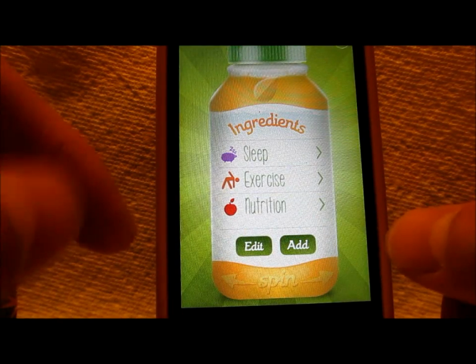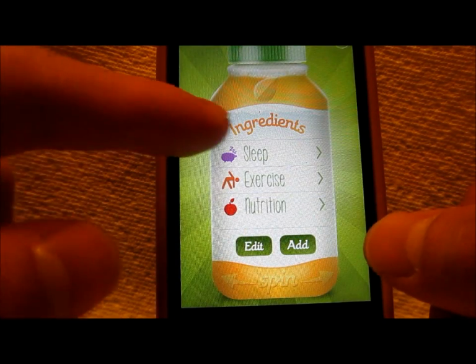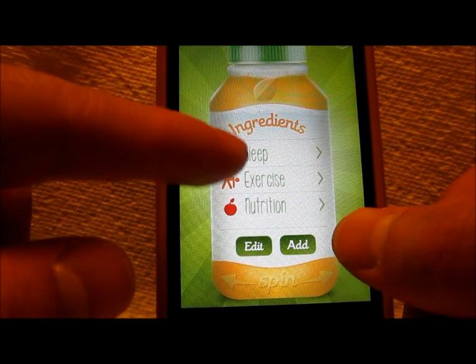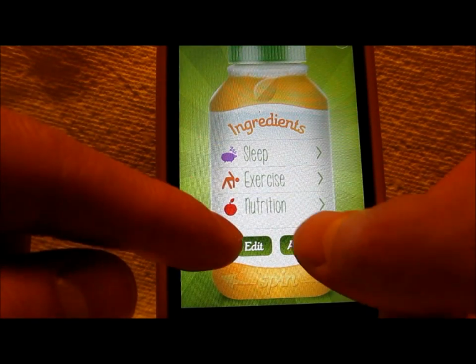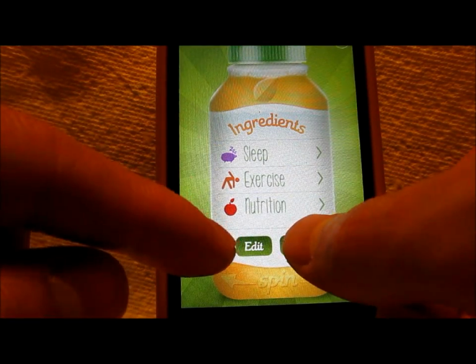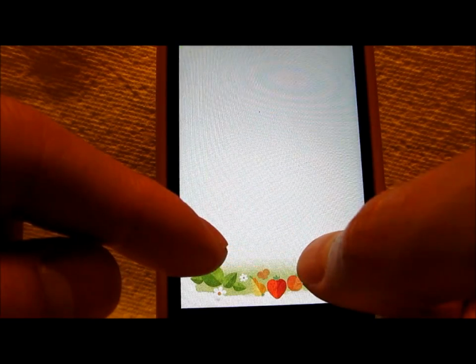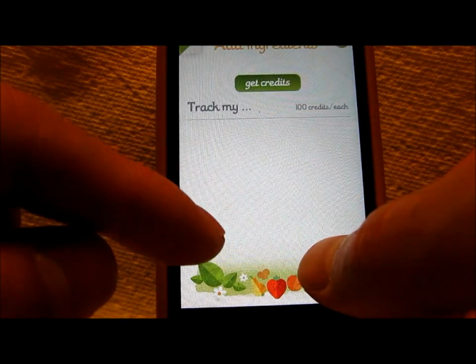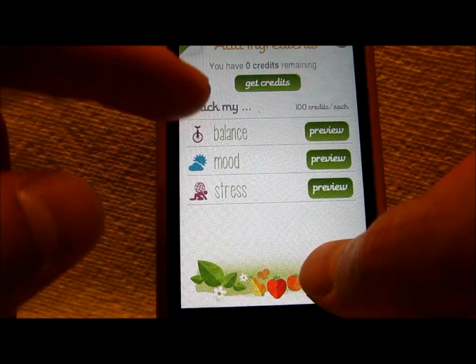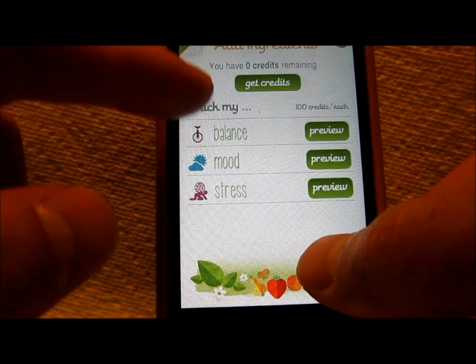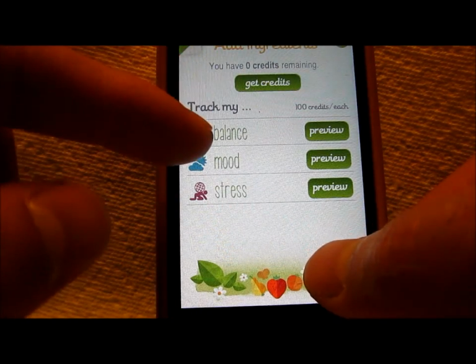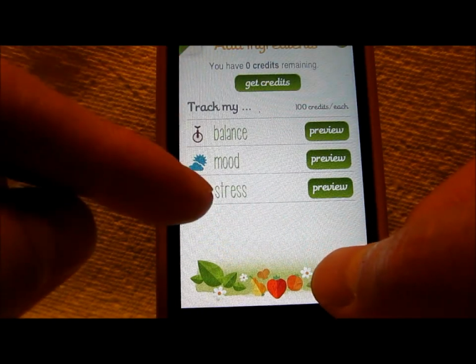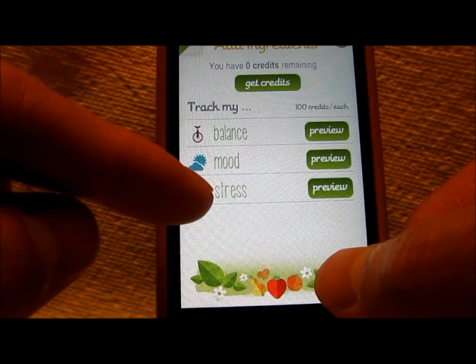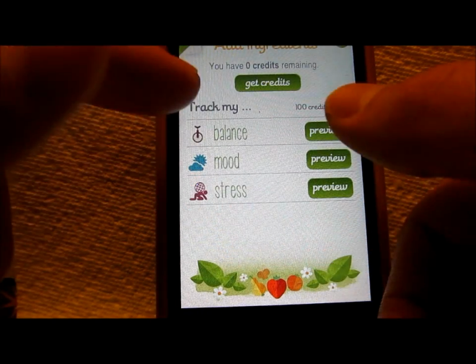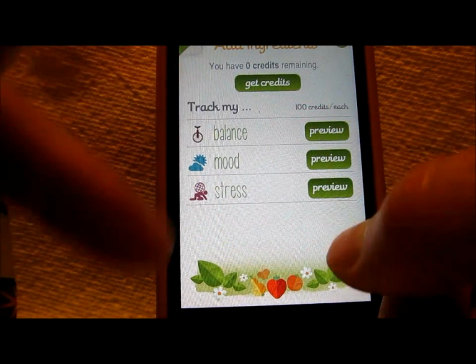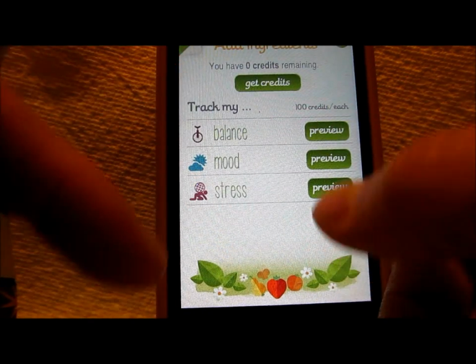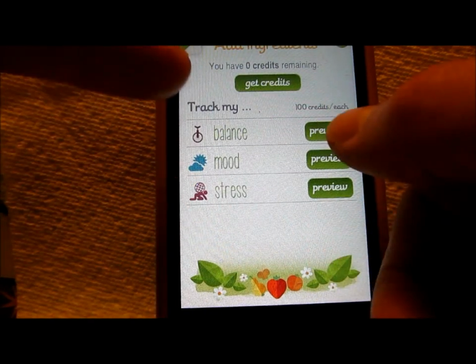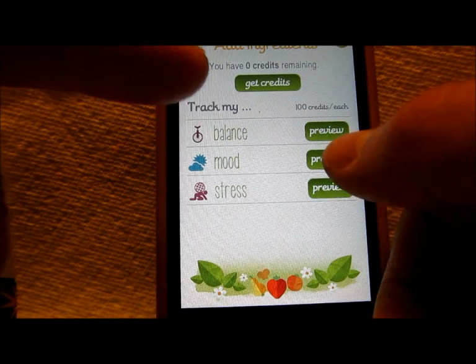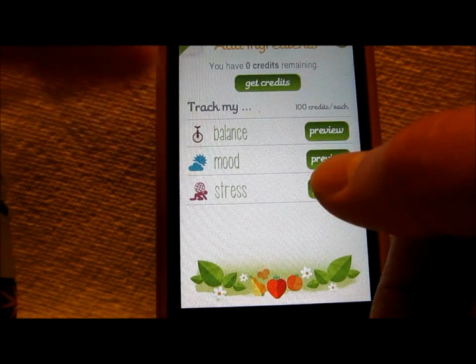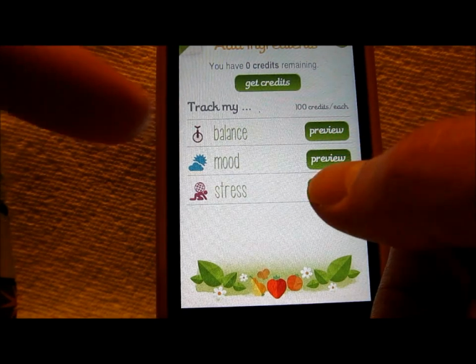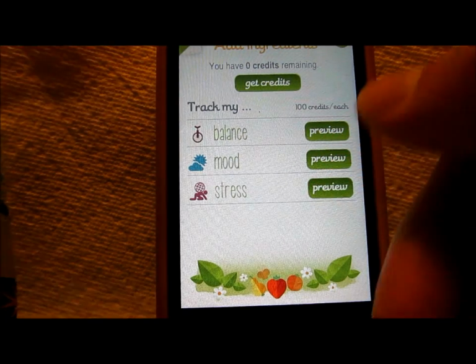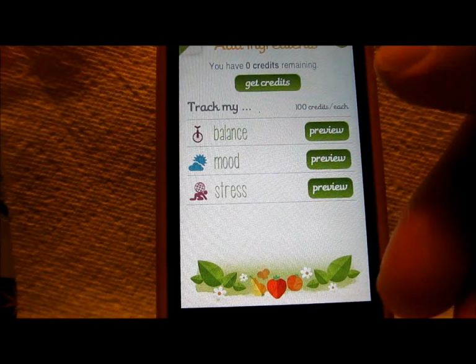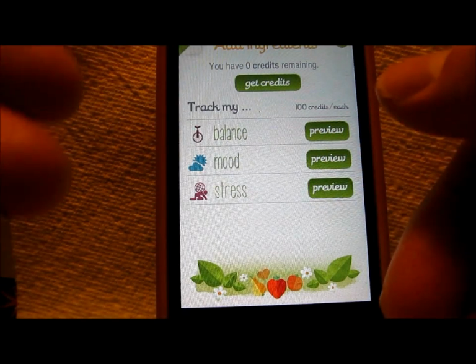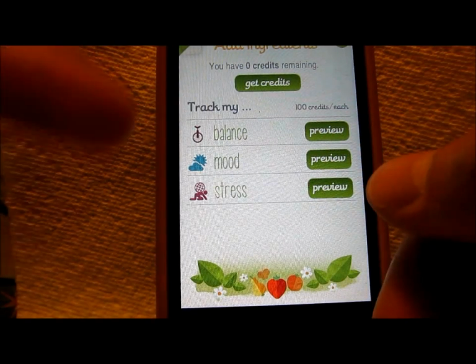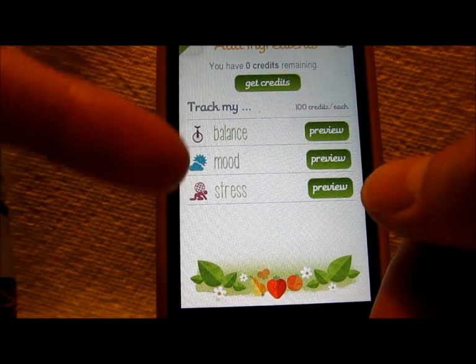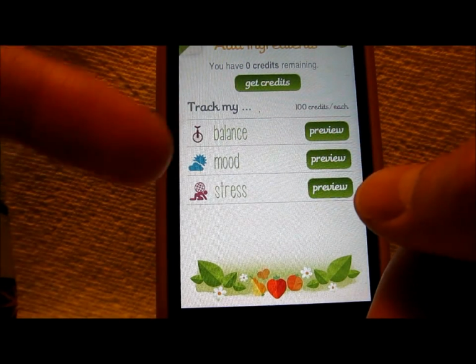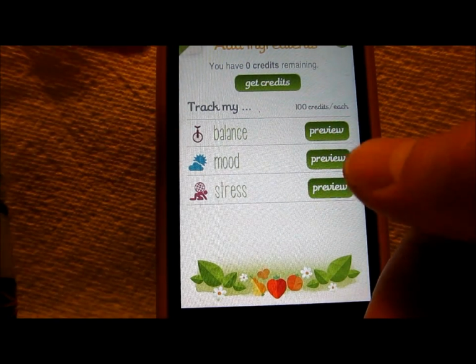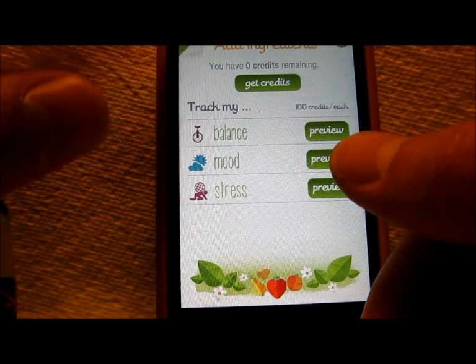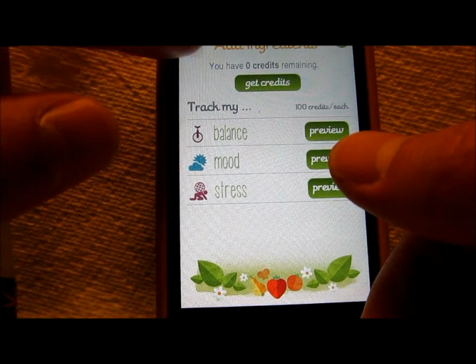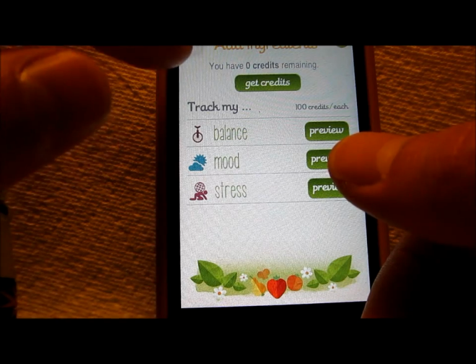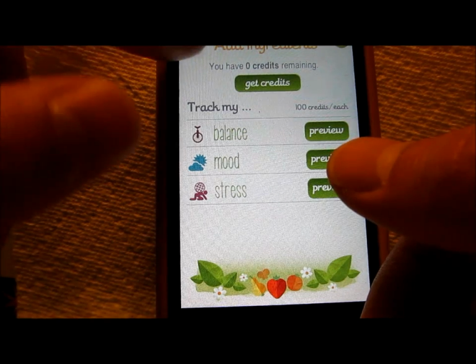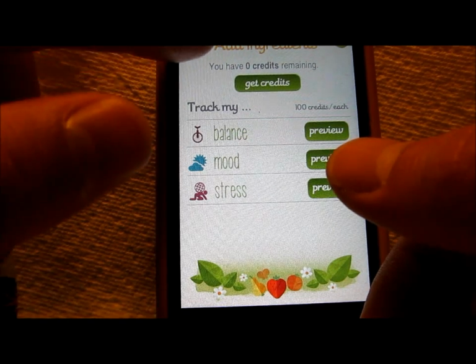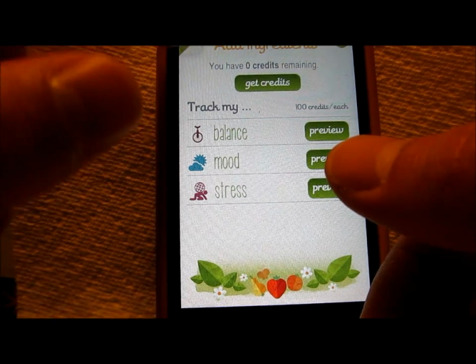And if you want to, you can go ahead and add other categories — track my balance, mood, stress — and preview them. You do have to have credits, as this is in-app purchases. The app itself is free, but if you want to add these categories, you'll have to purchase them.